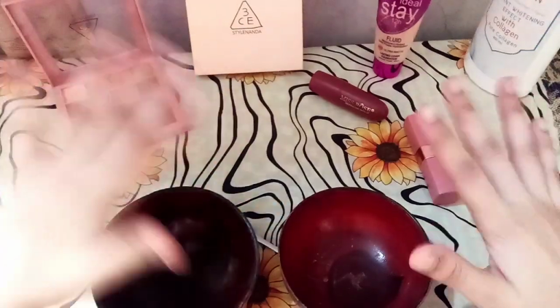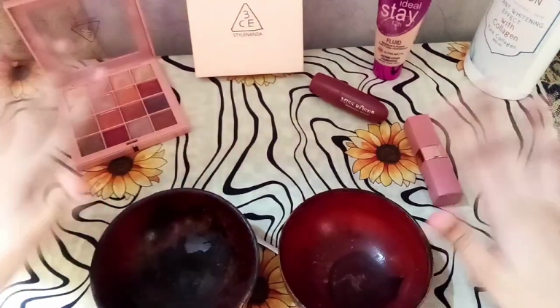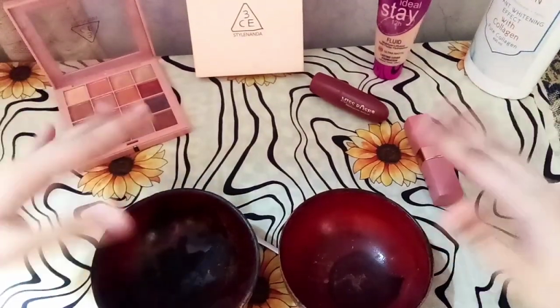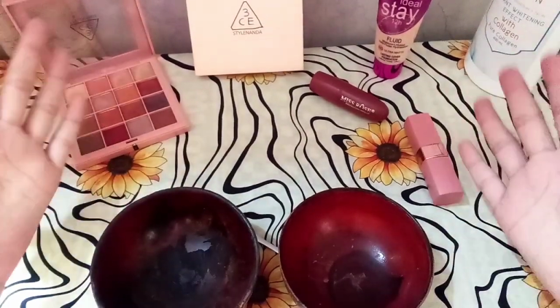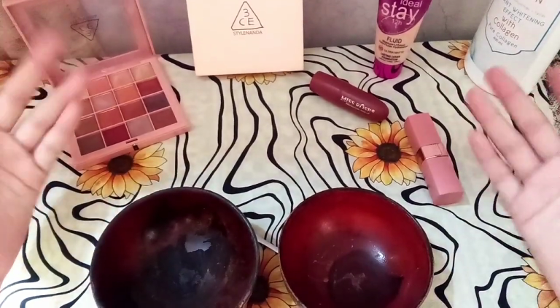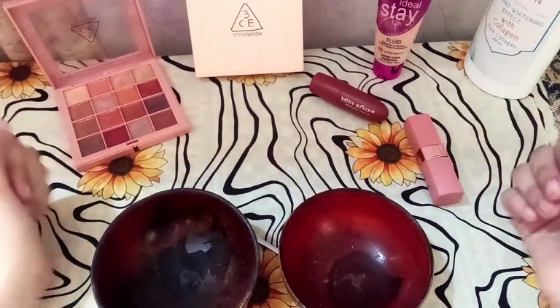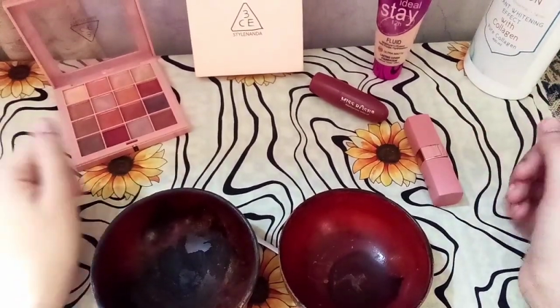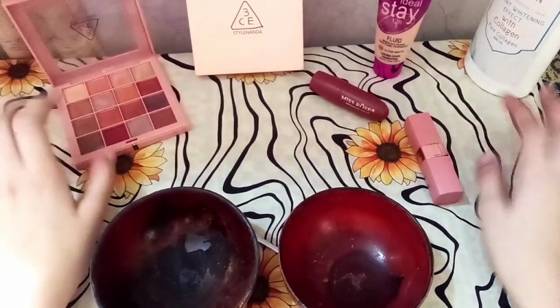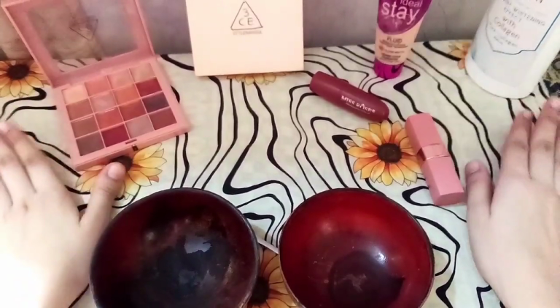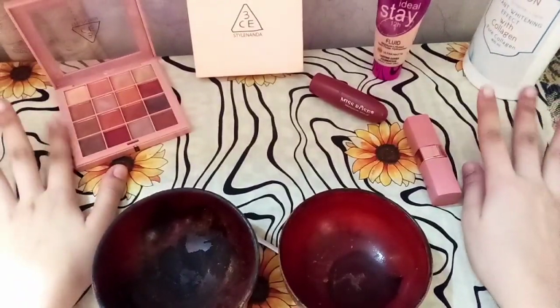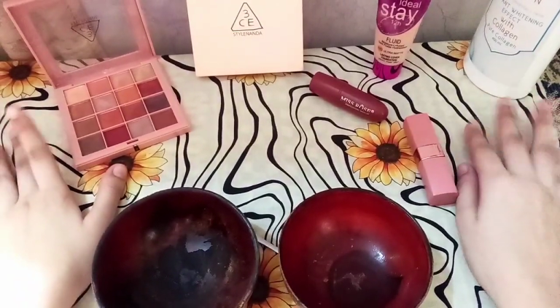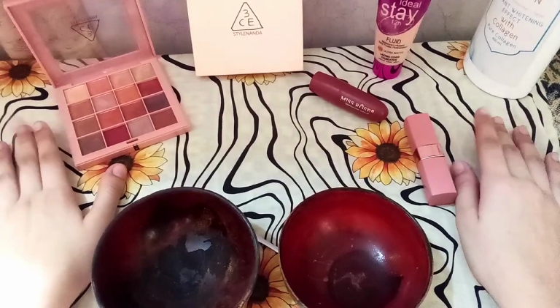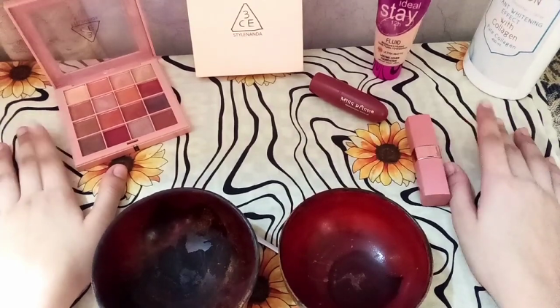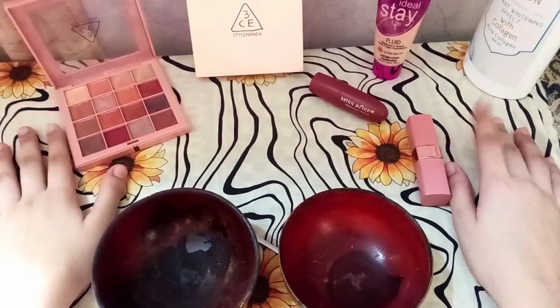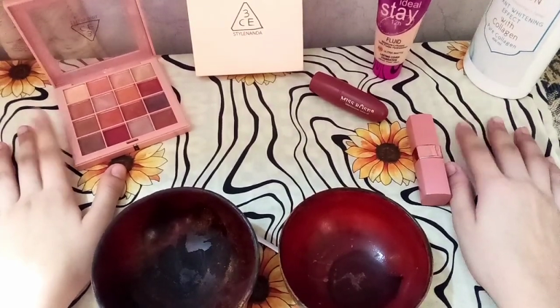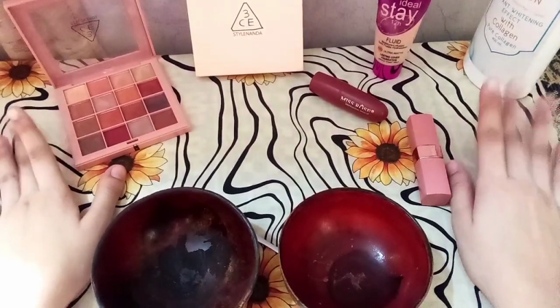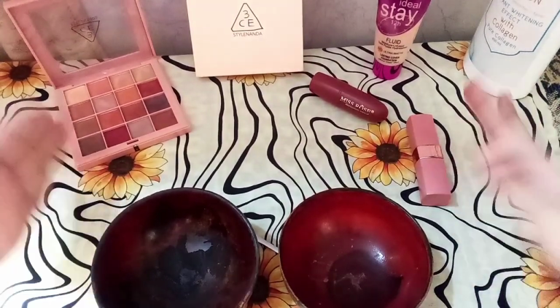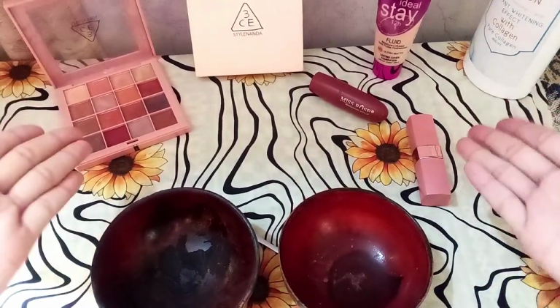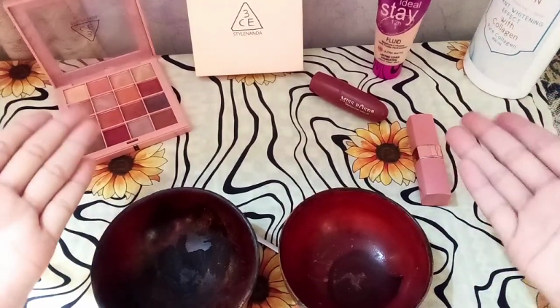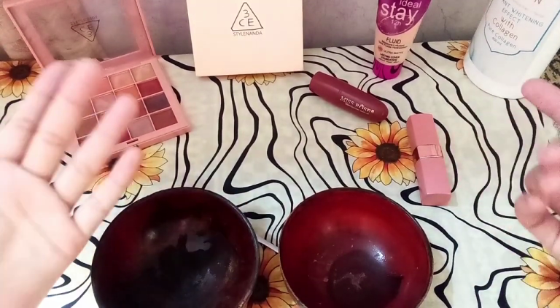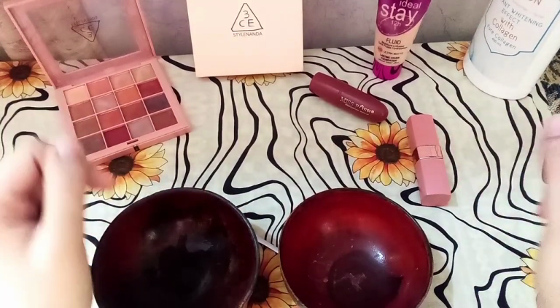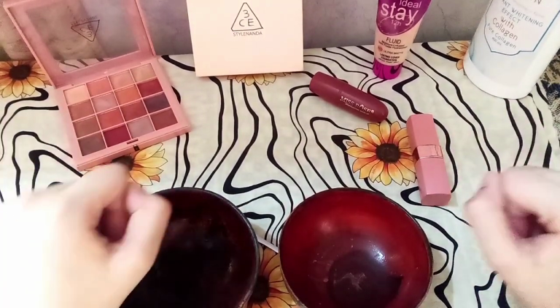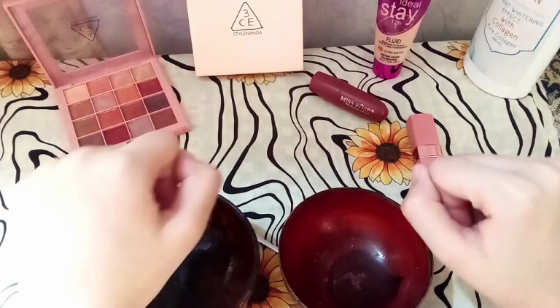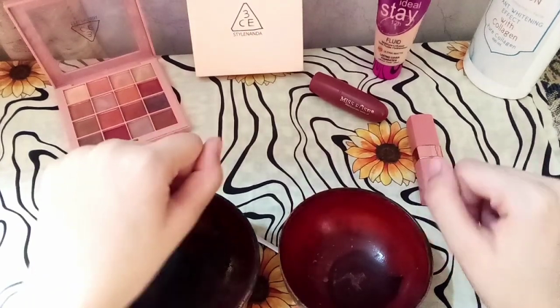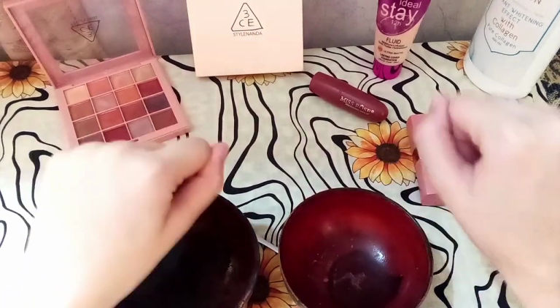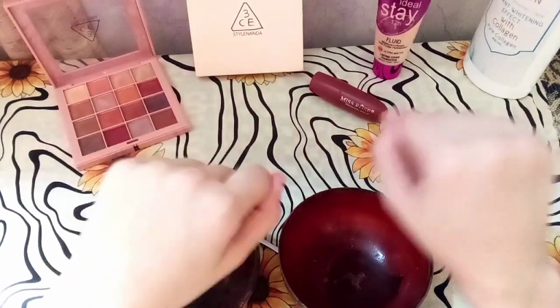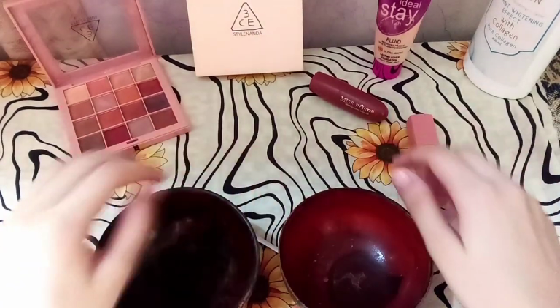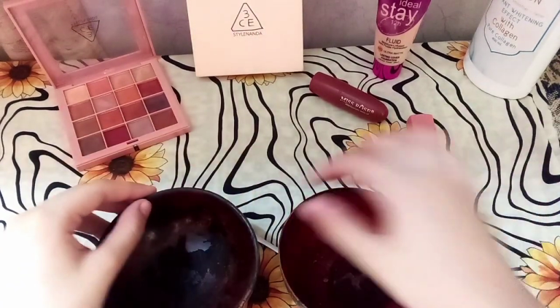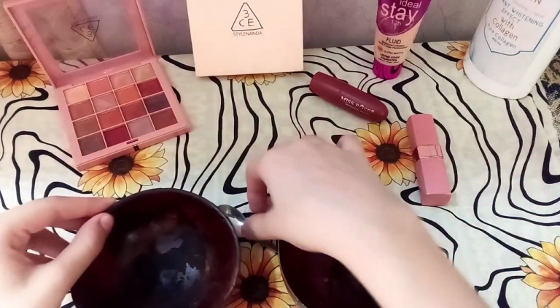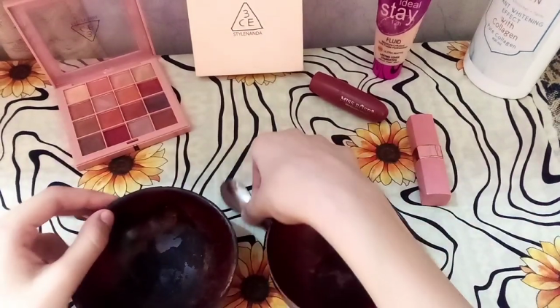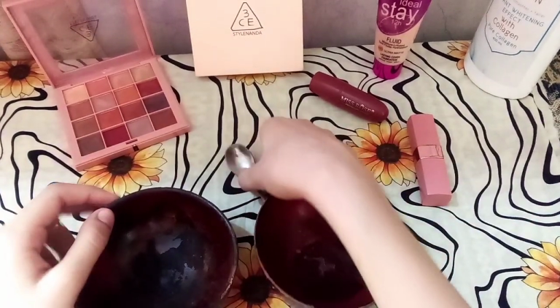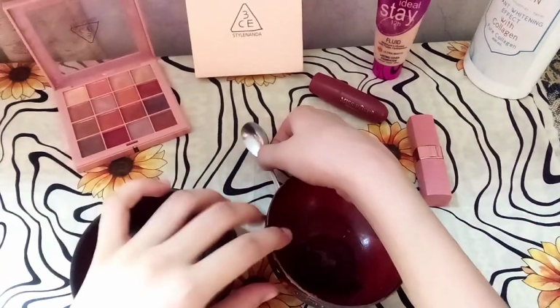Hello friends, this is Rizza and welcome back to my channel. How are you? Welcome to another DIY video. In today's video, I will teach you all girls' favorite blush — liquid cream blush.